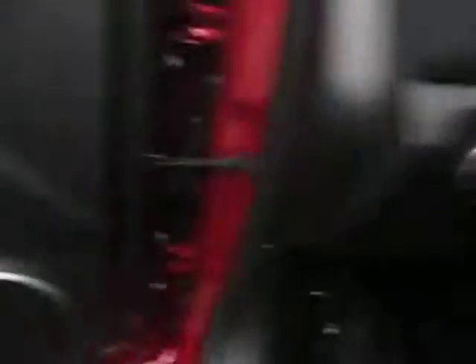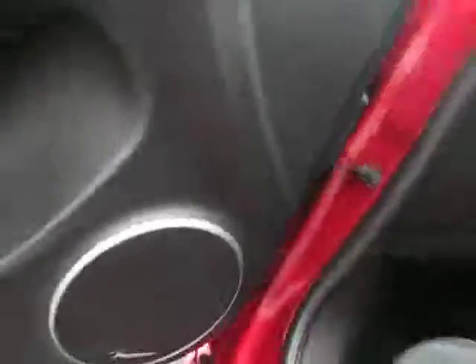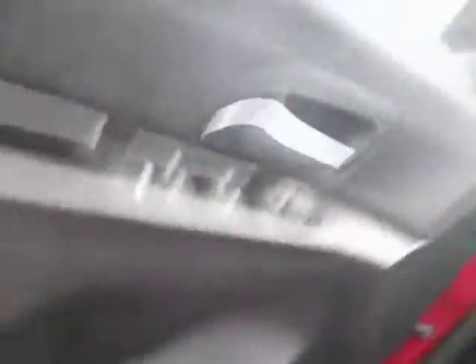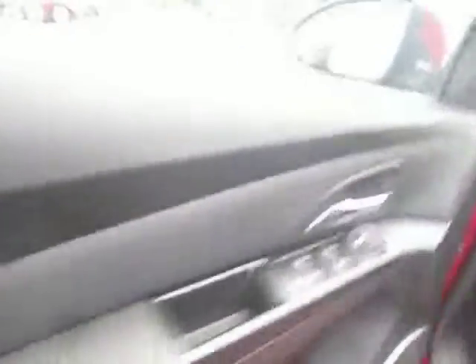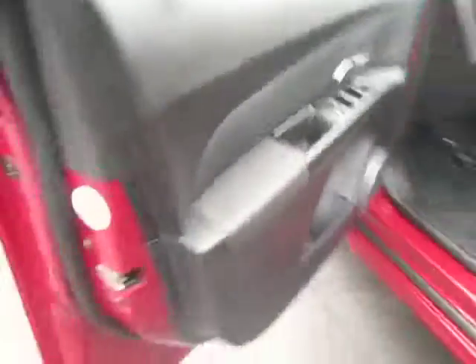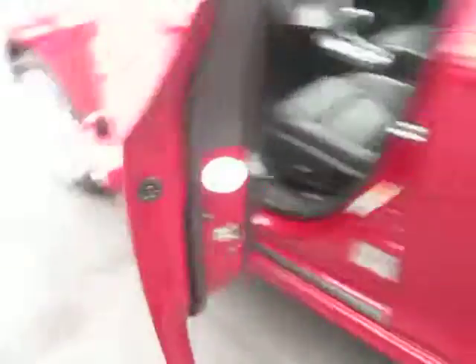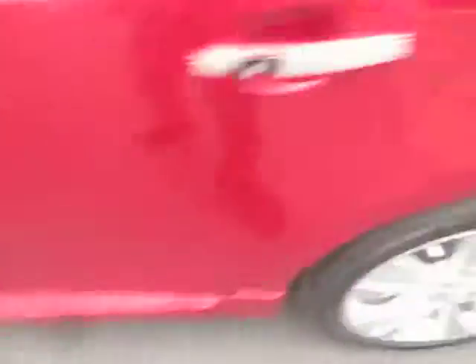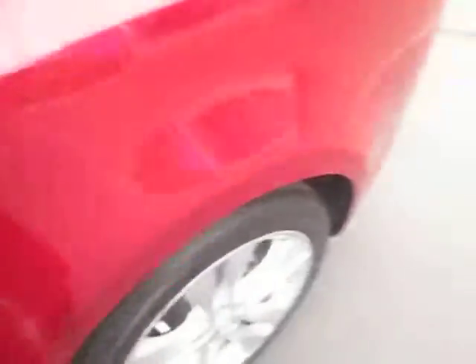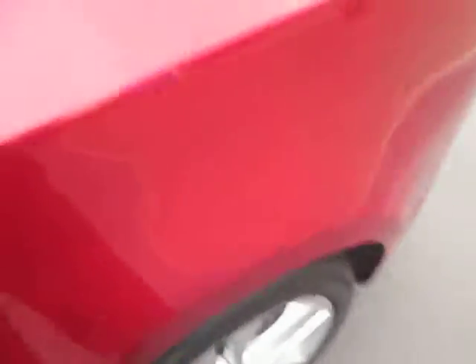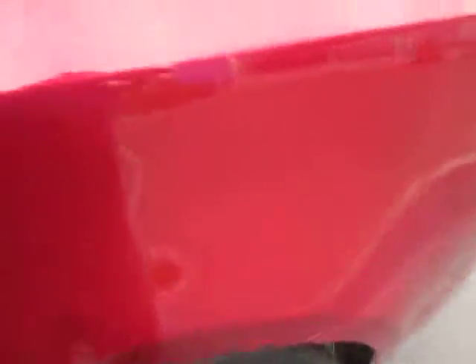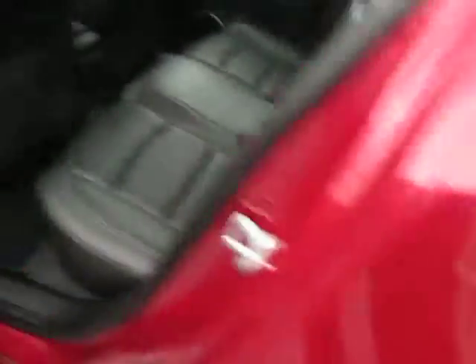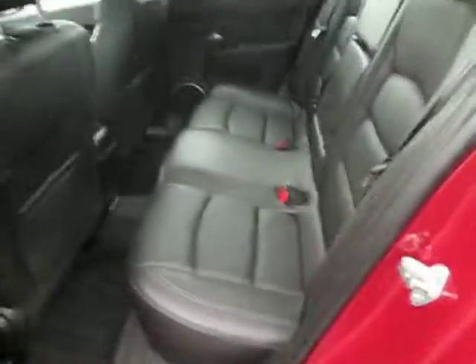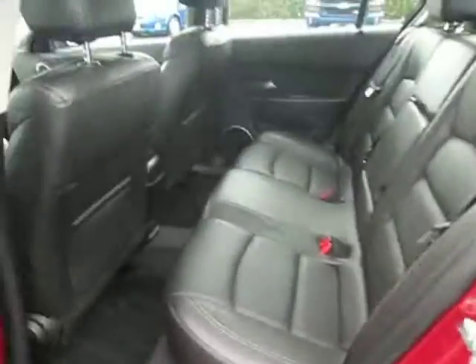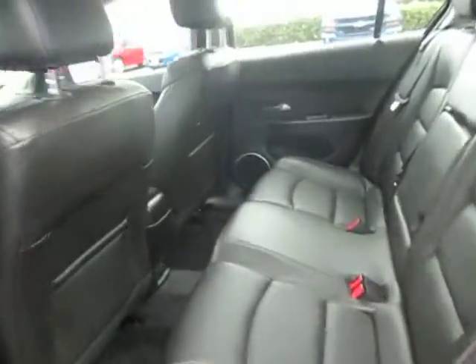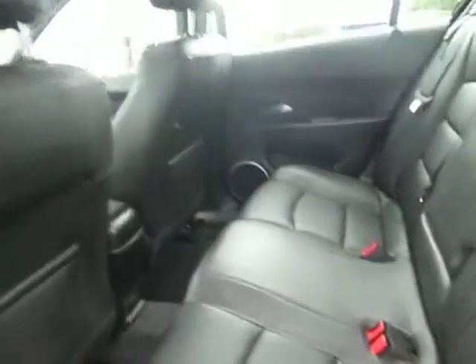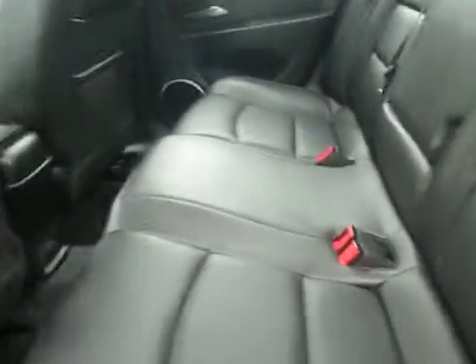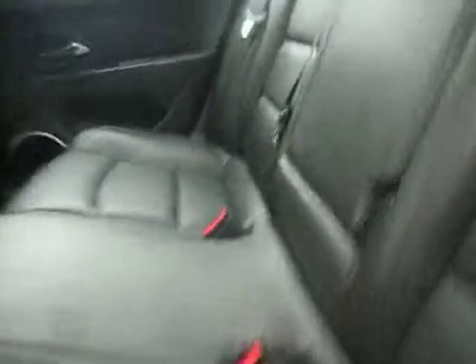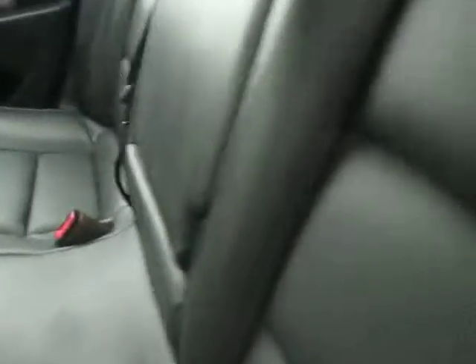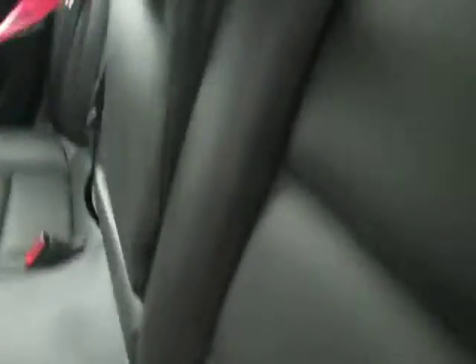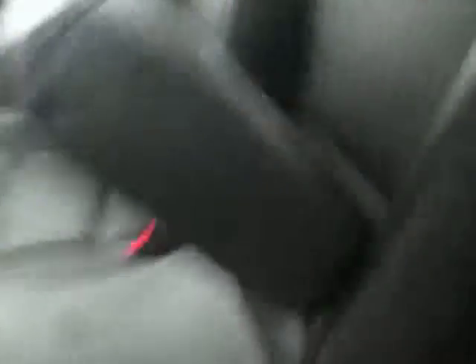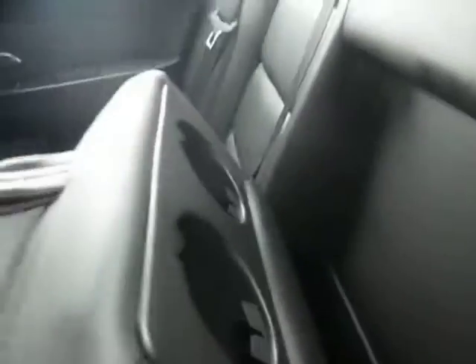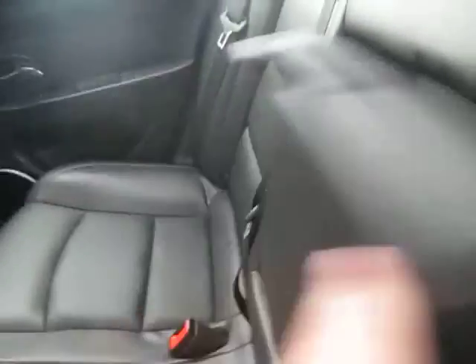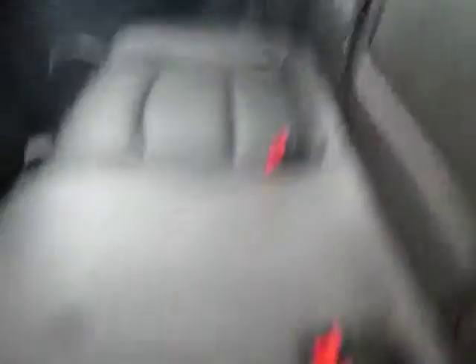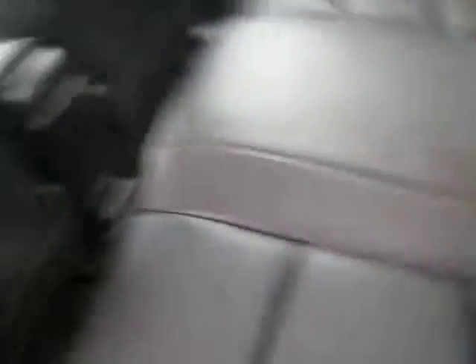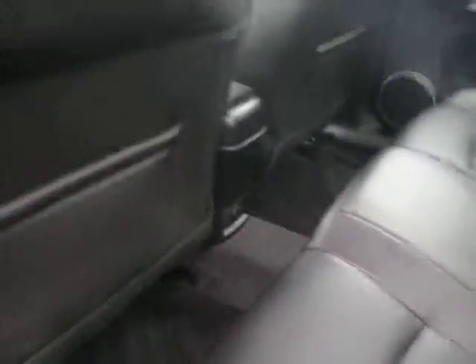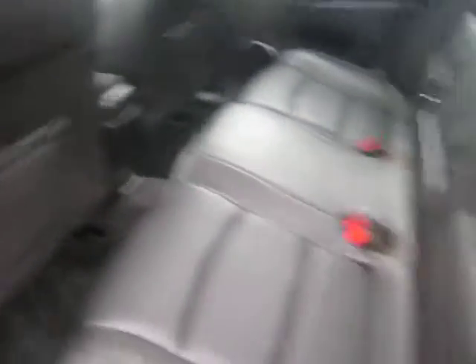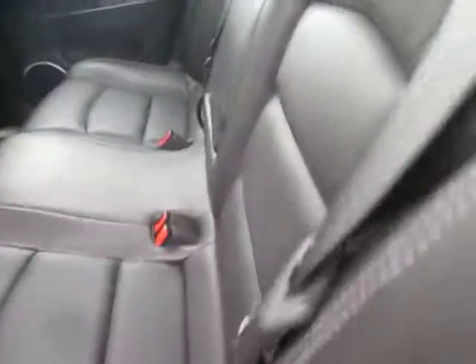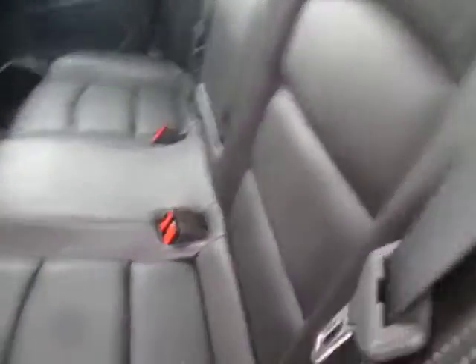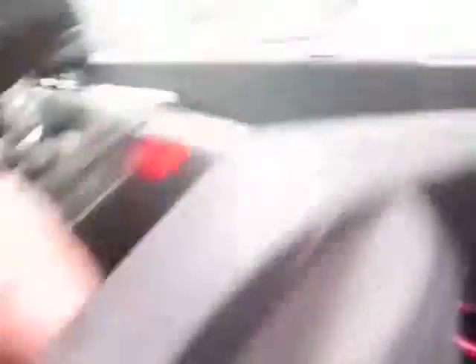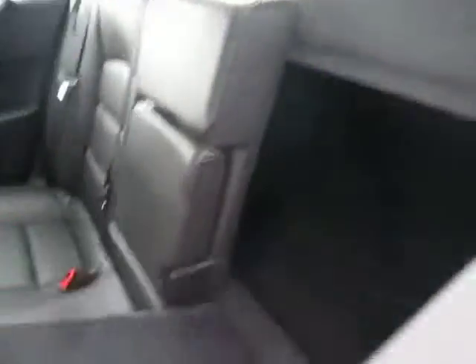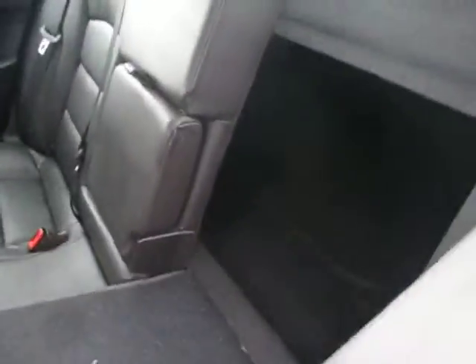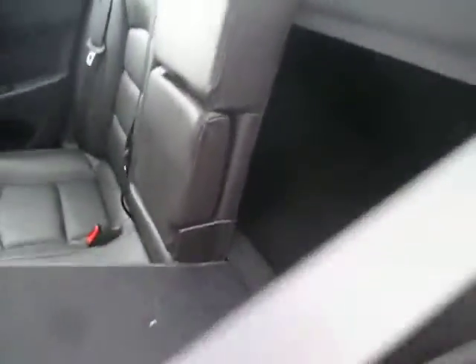Let's look in the back. All leather all around. Pockets in the back of both seats. Fold down cup holder in the center. 12 volt down below and these seats do fold forward for more trunk space.